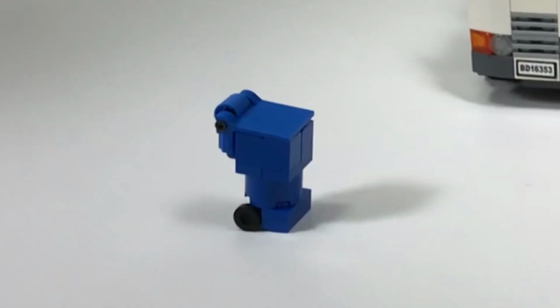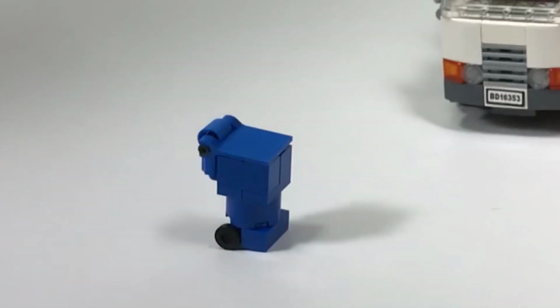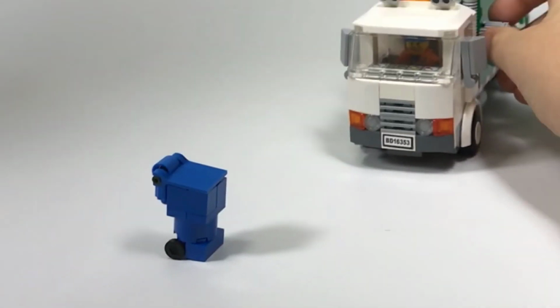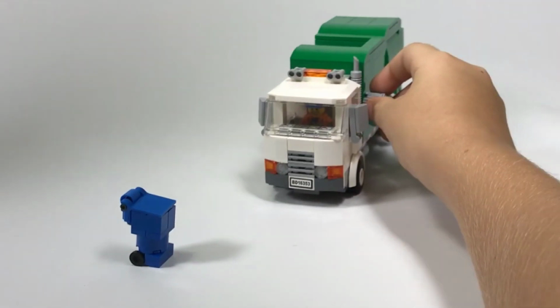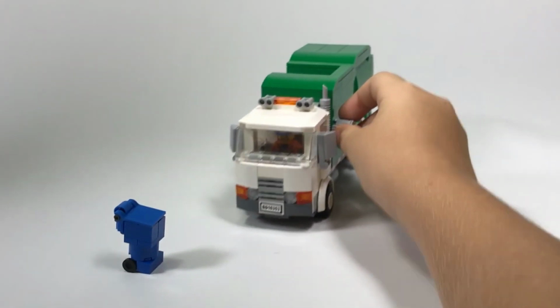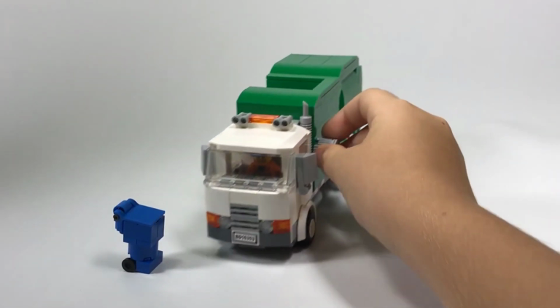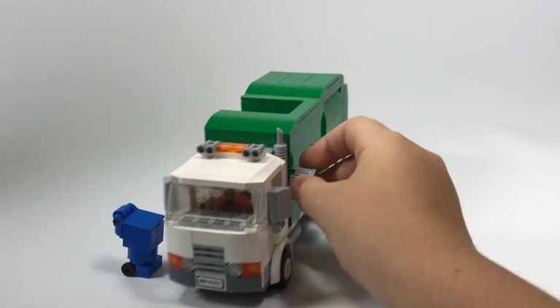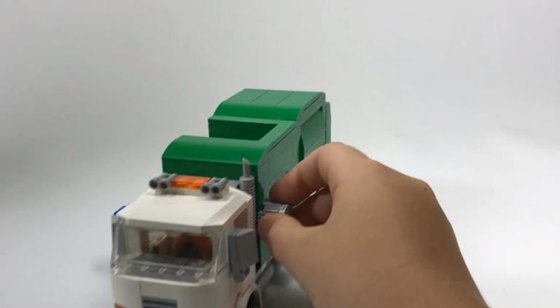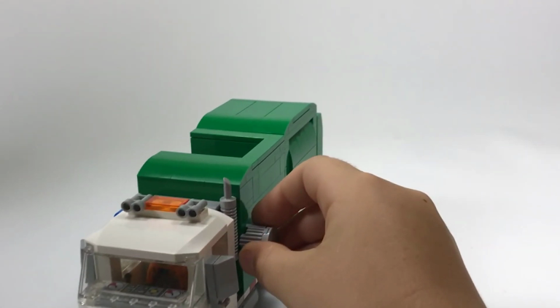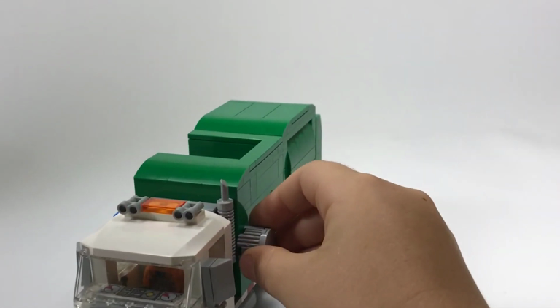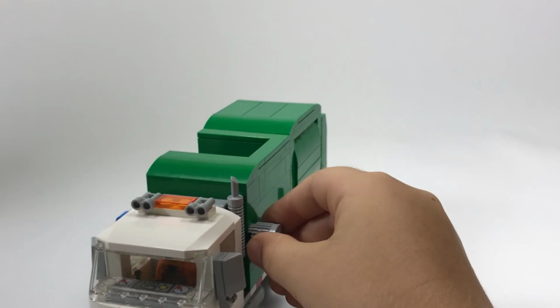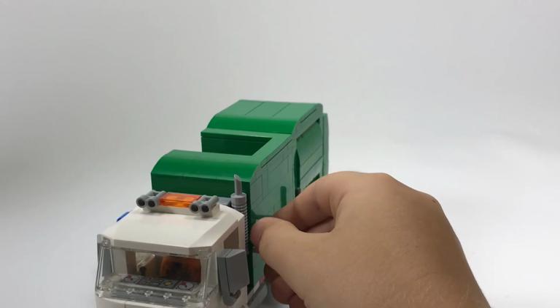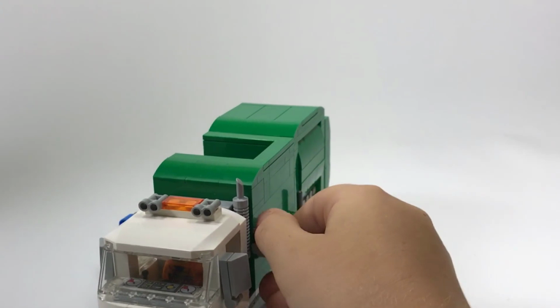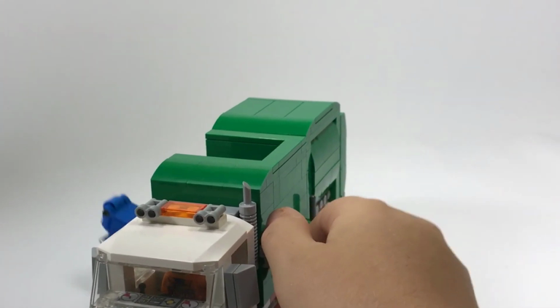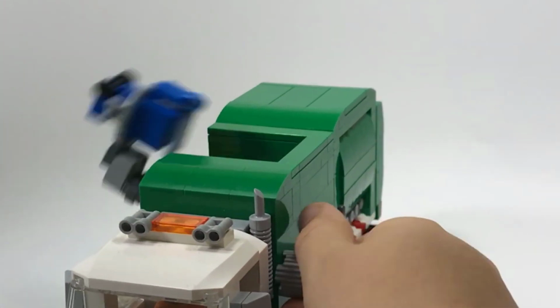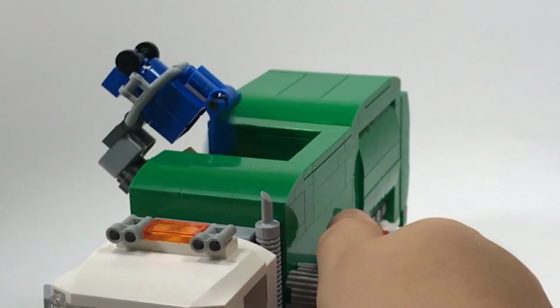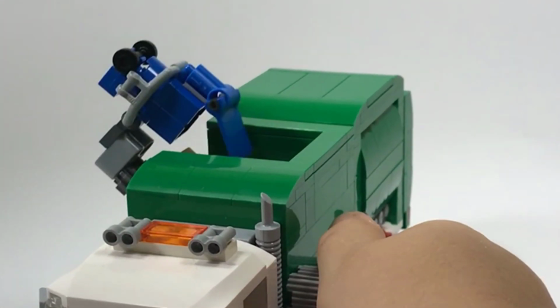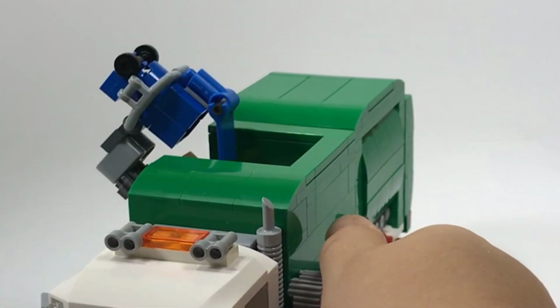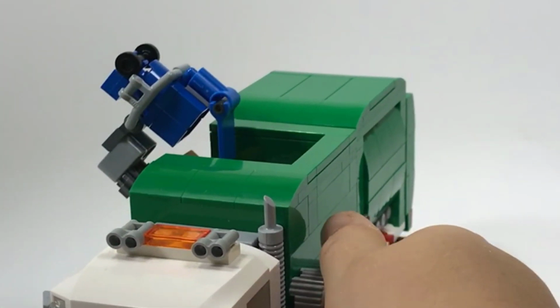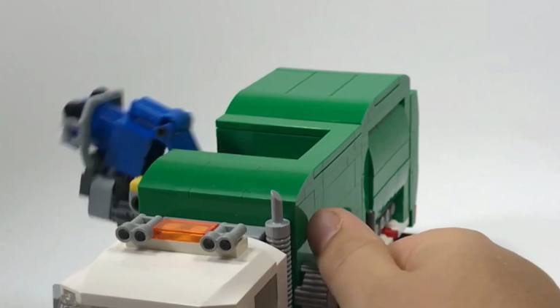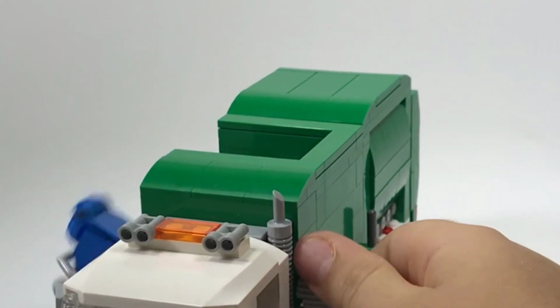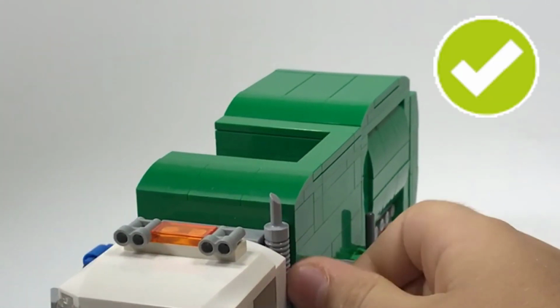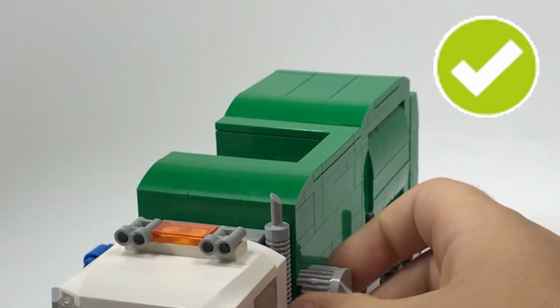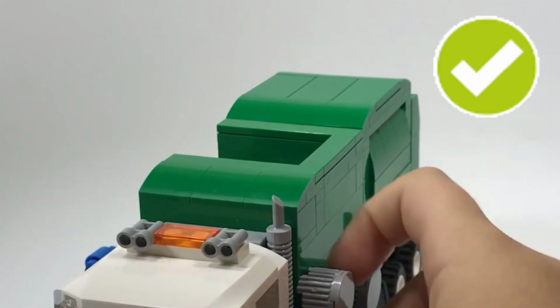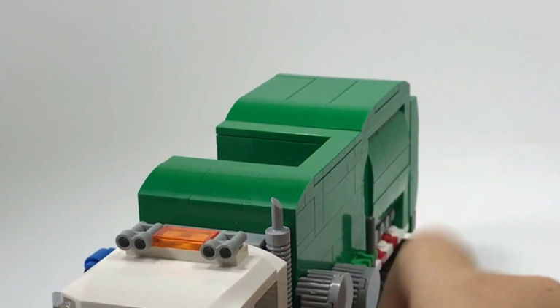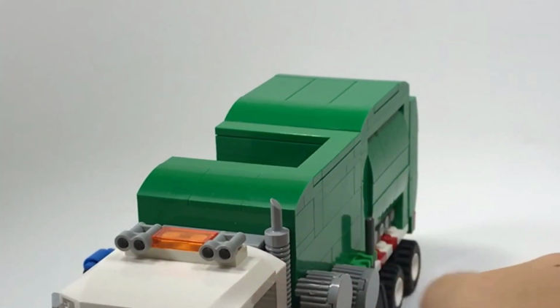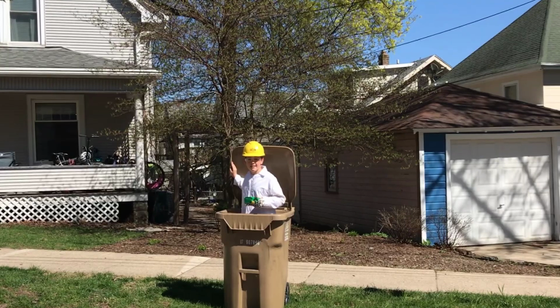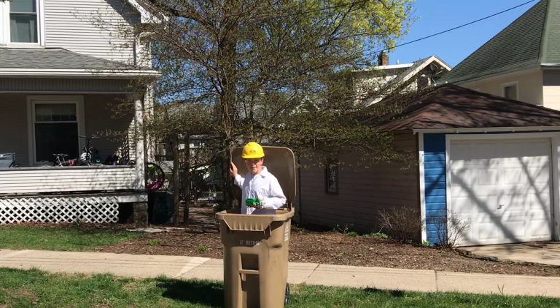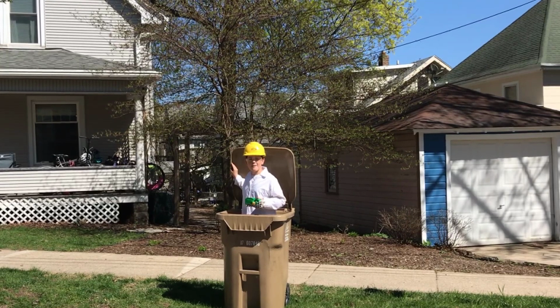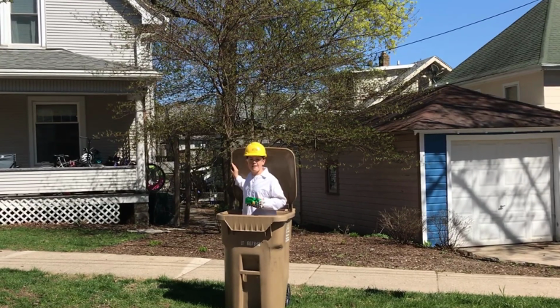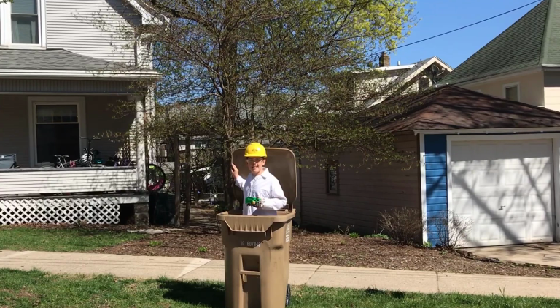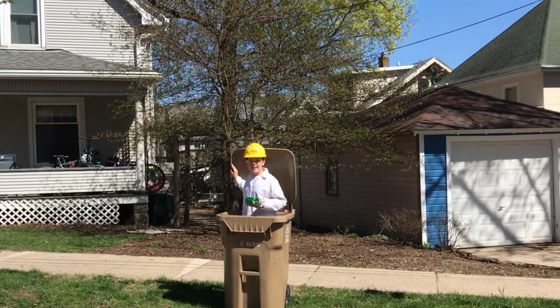And finally, our new garbage can with a flipping lid. Time for some field testing!